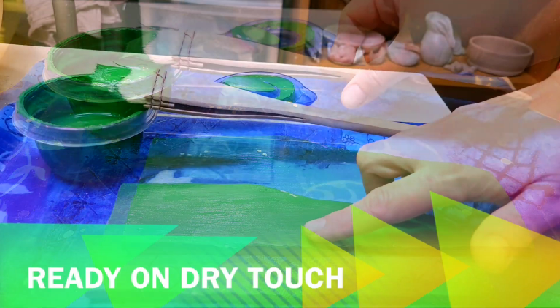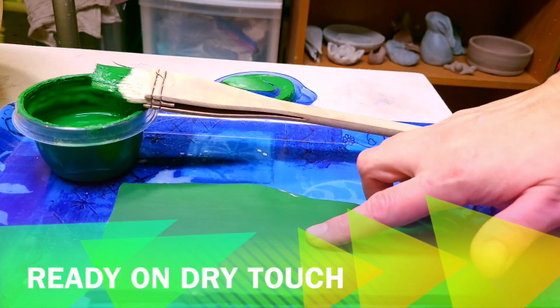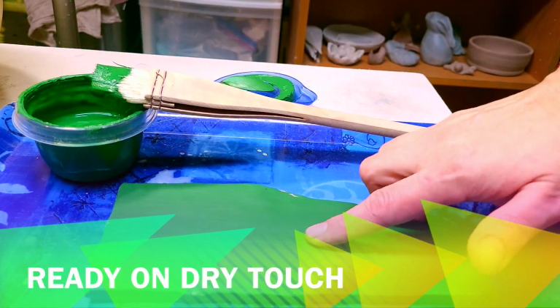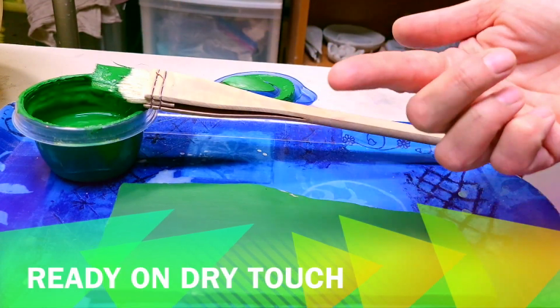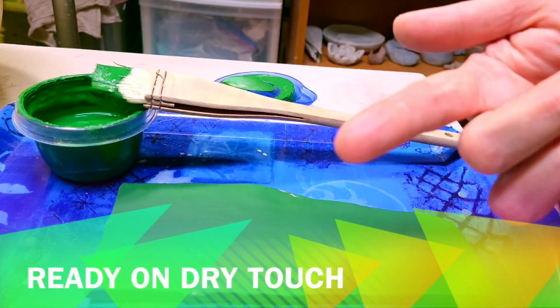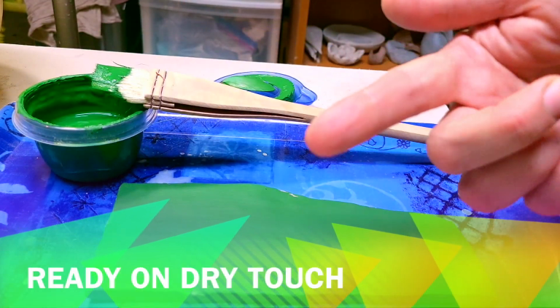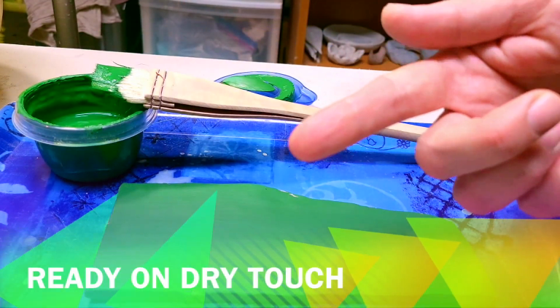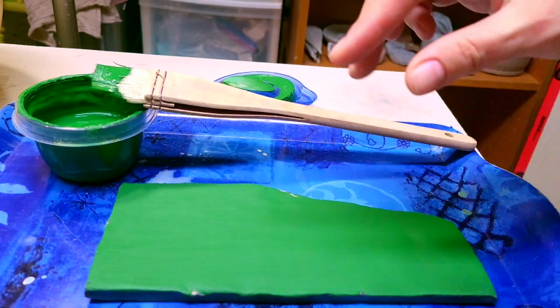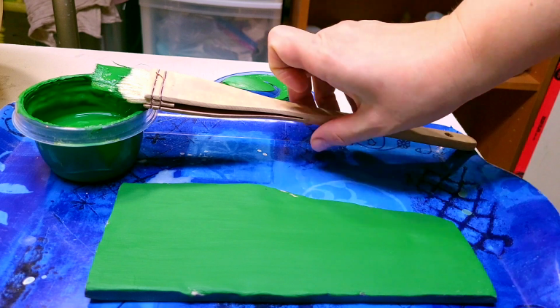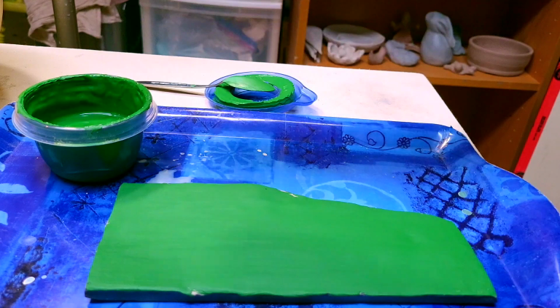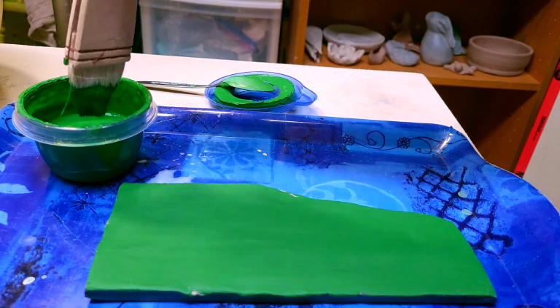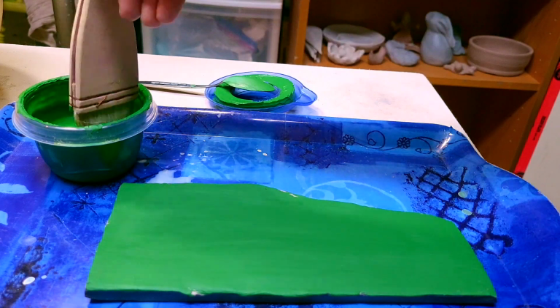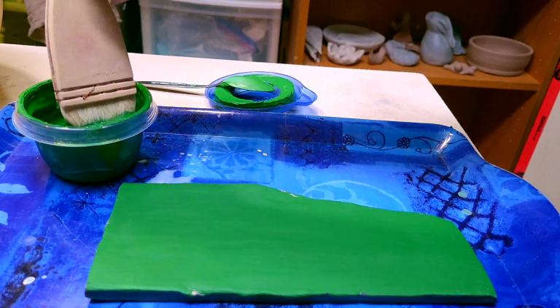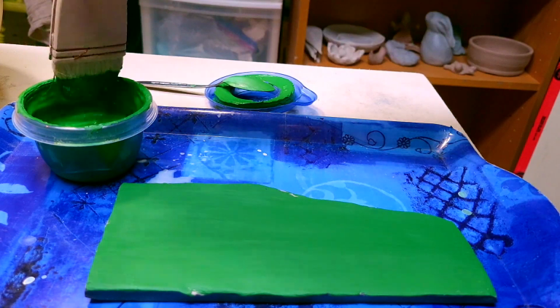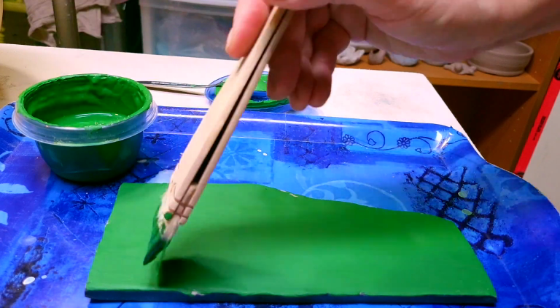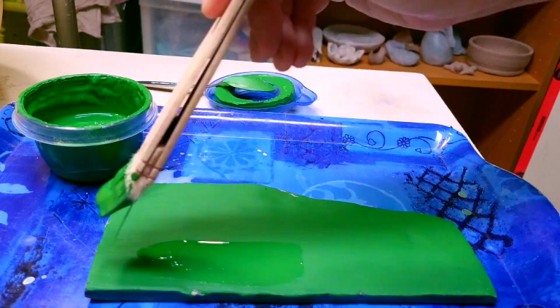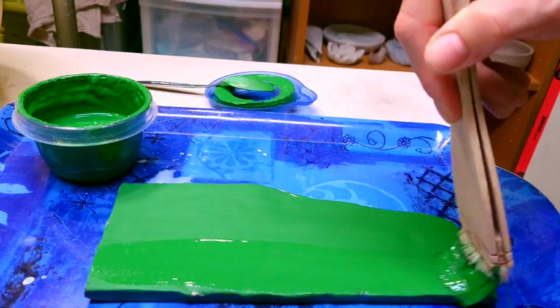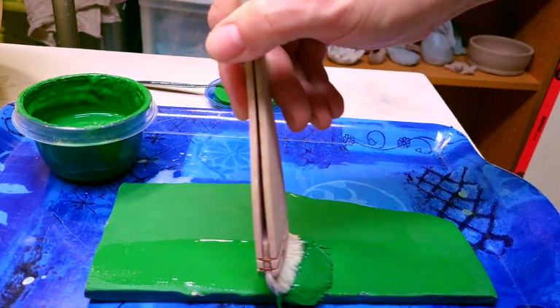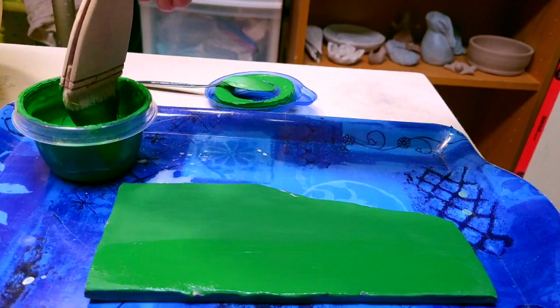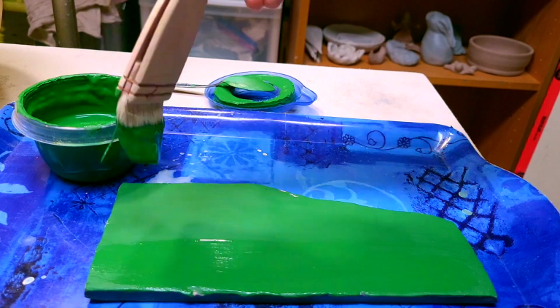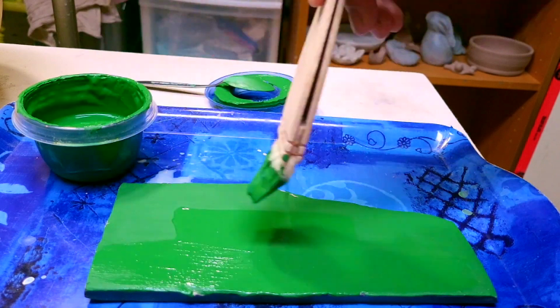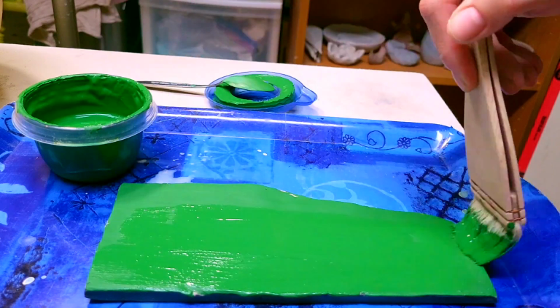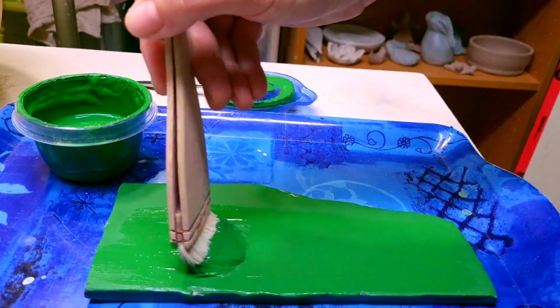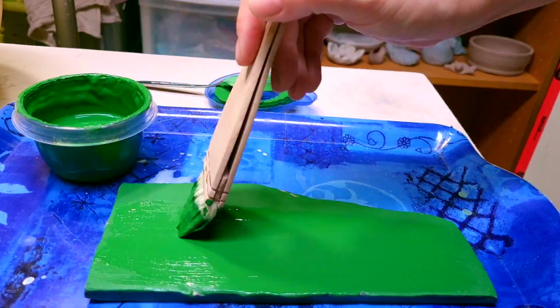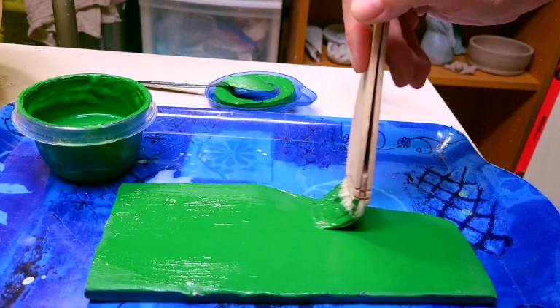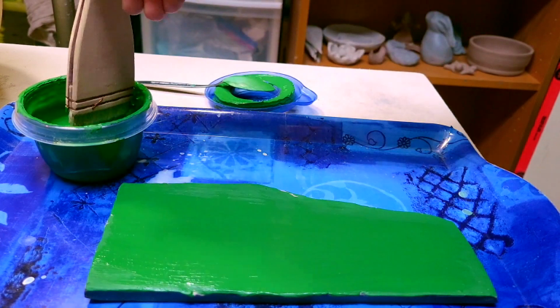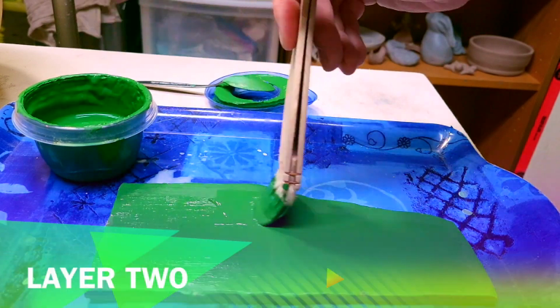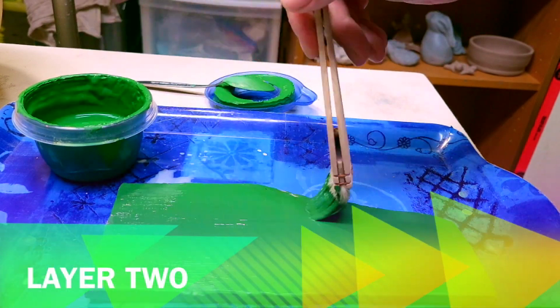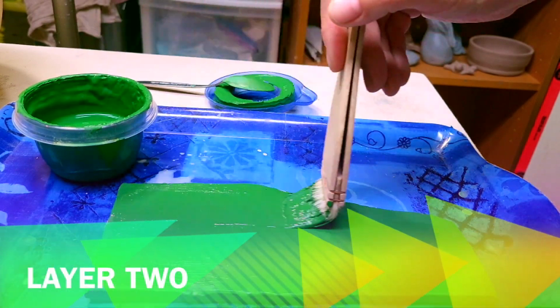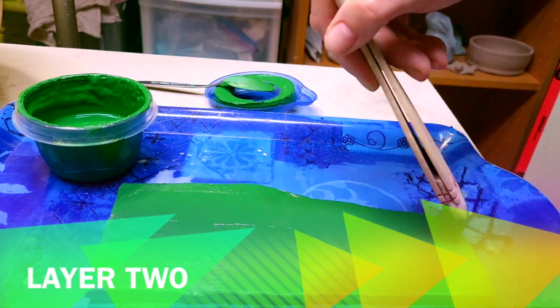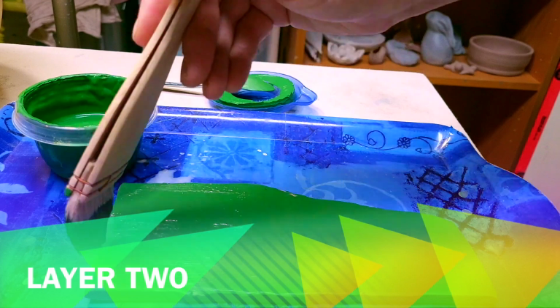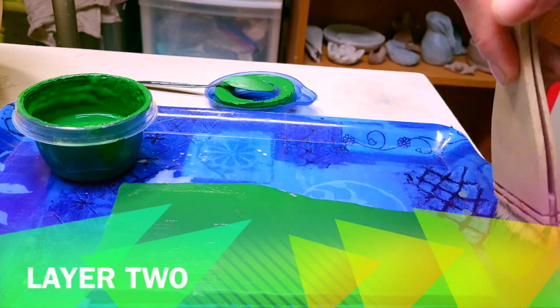The first layer of colored slip has dried so now I can paint the second layer. The second layer is the final one, so at this time take extra care to make sure that all the strokes are the way you want them to be, because this is the last layer.